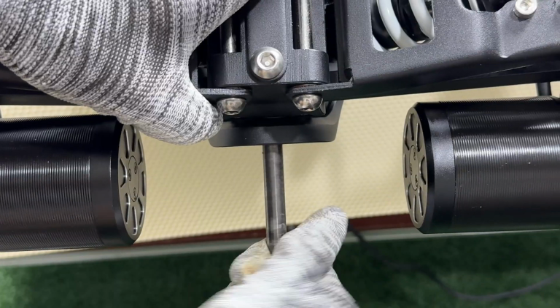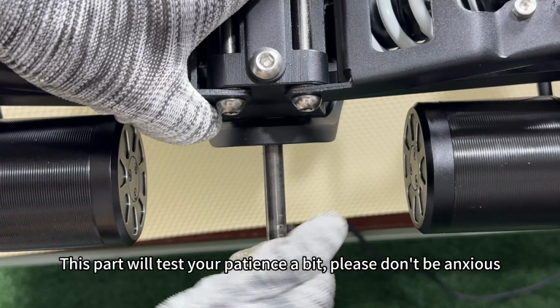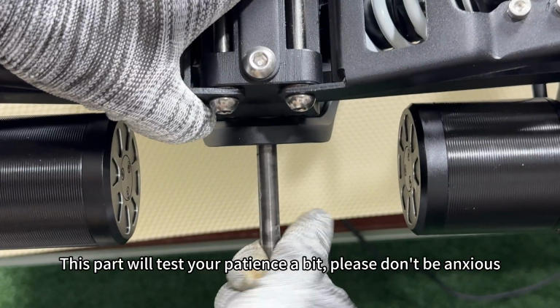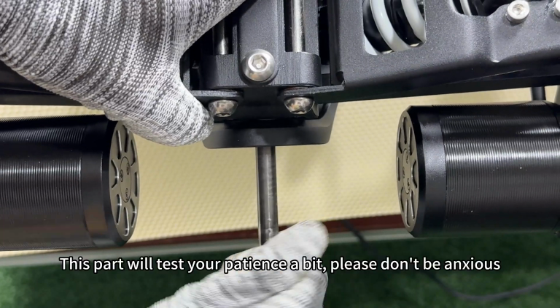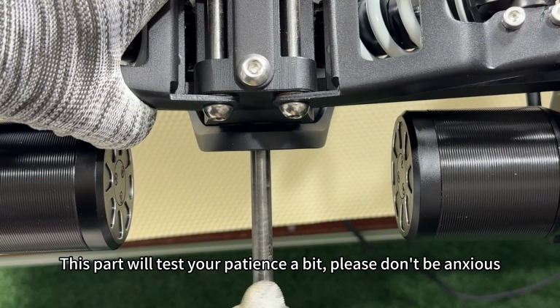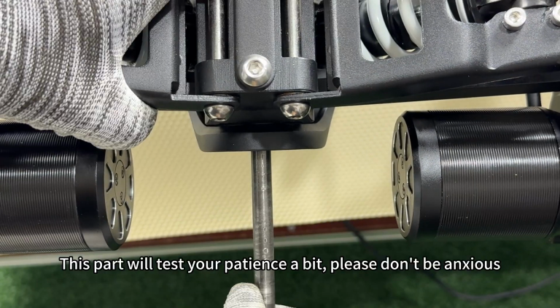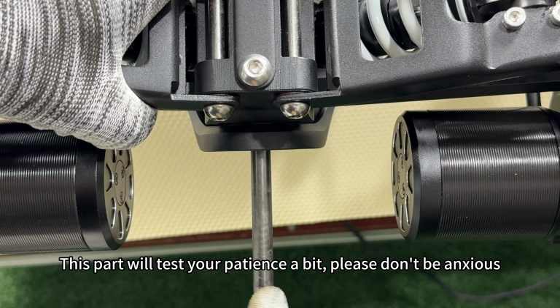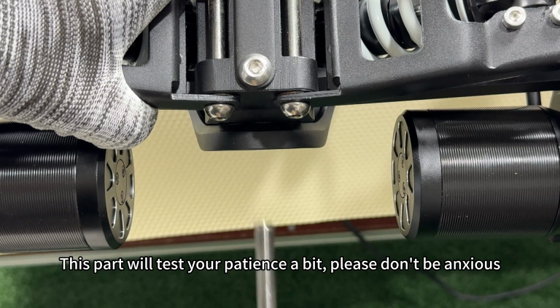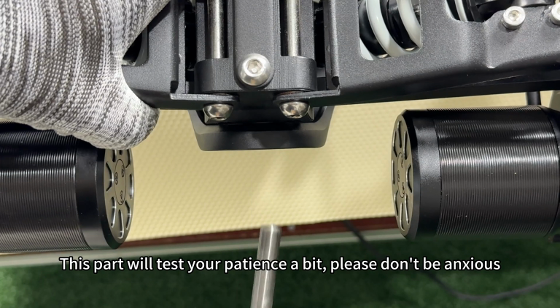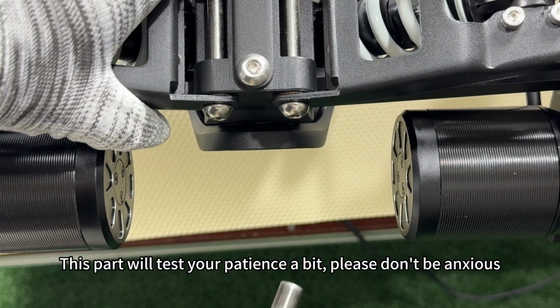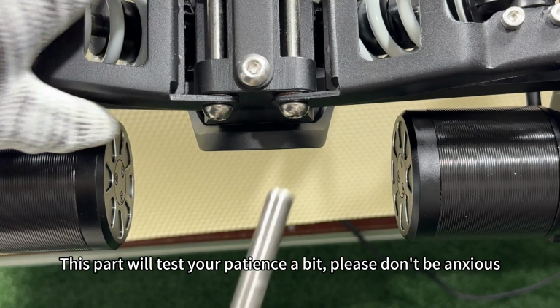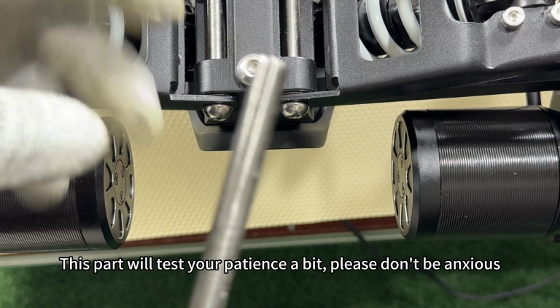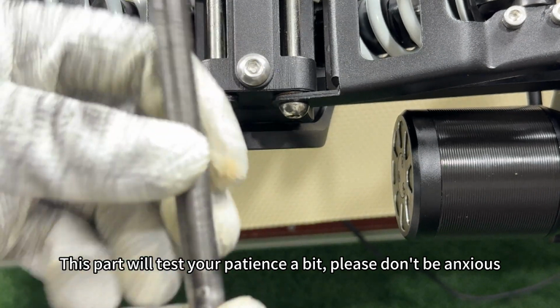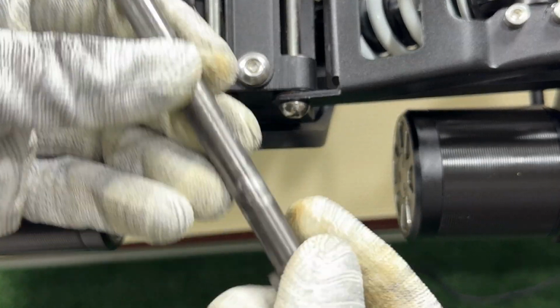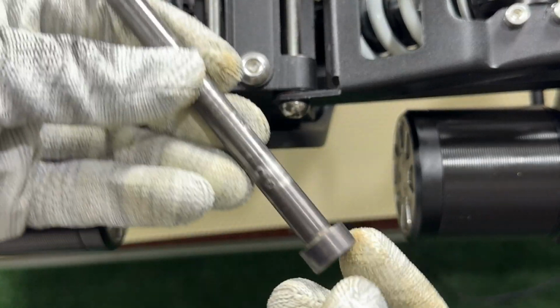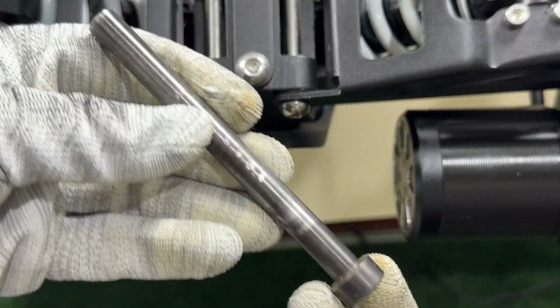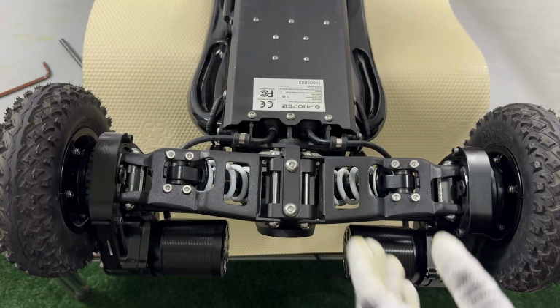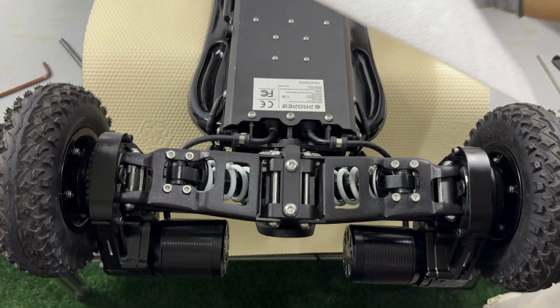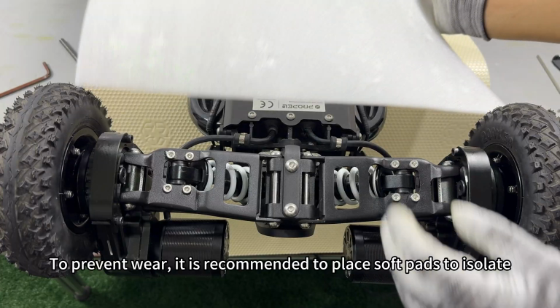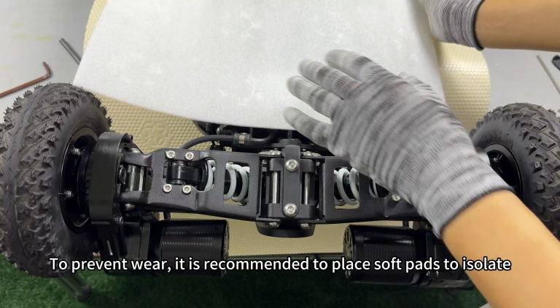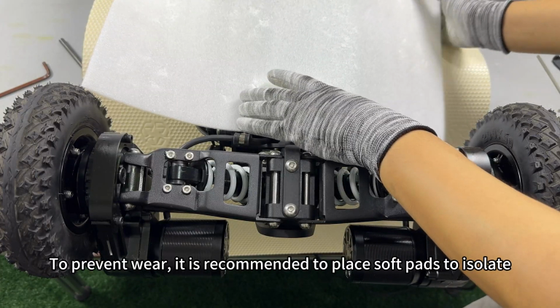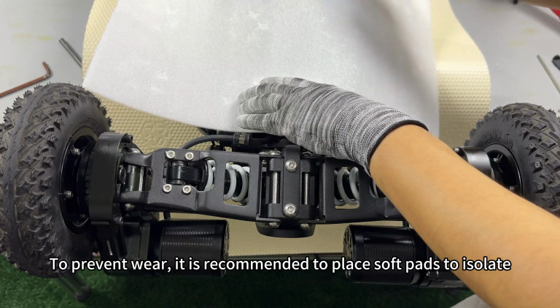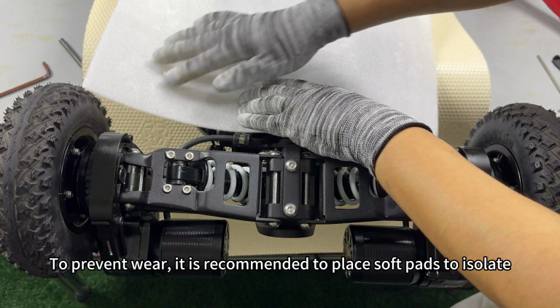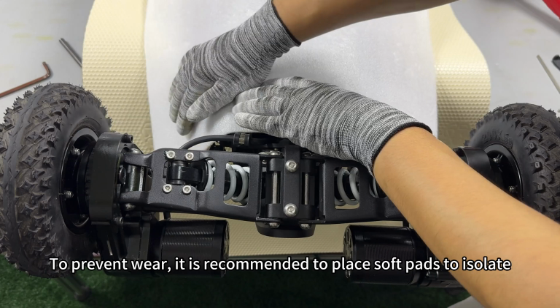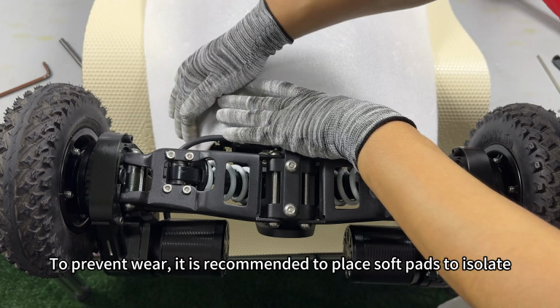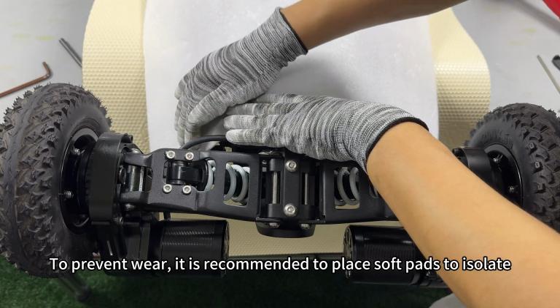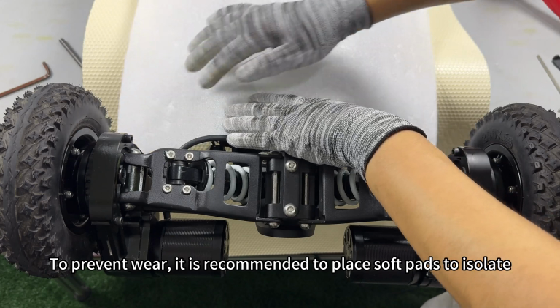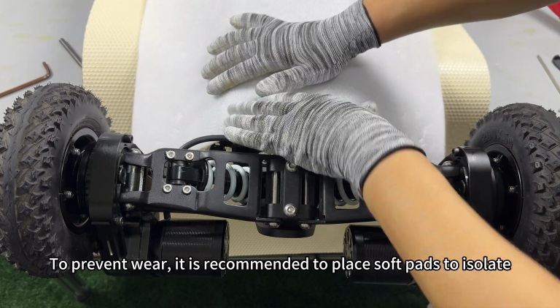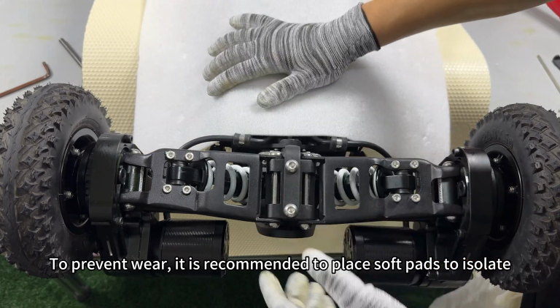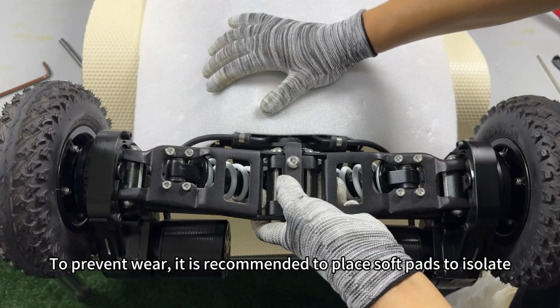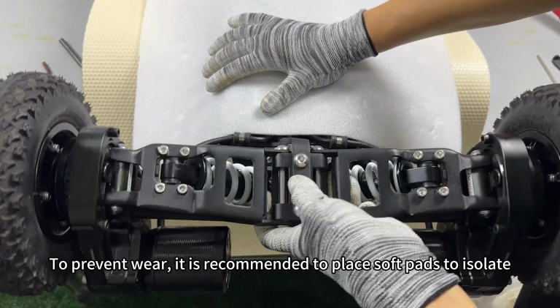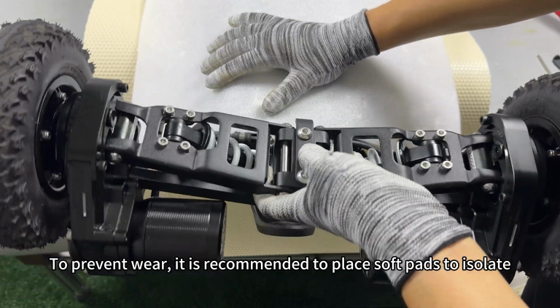This part will test your patience a bit — please don't be anxious. To prevent wear, it is recommended to place soft pads to isolate.